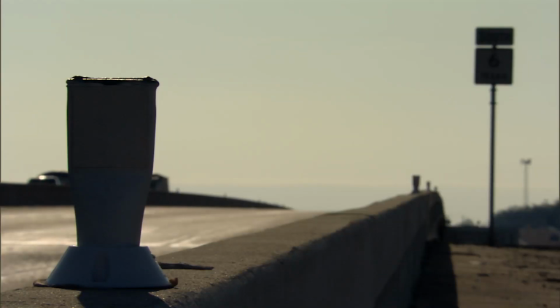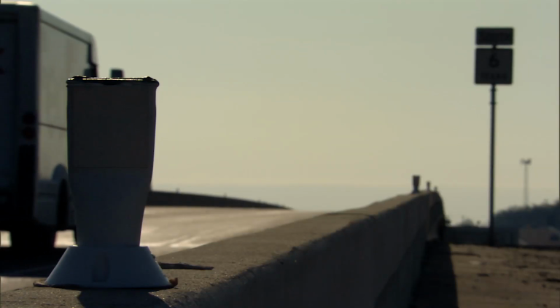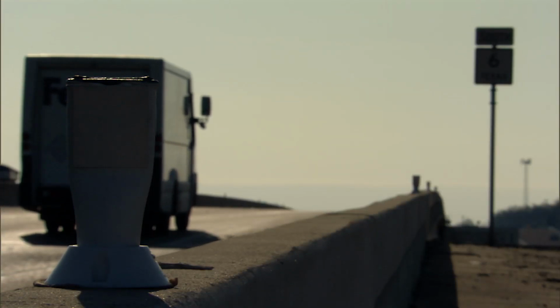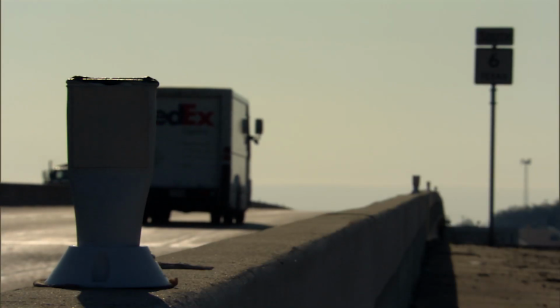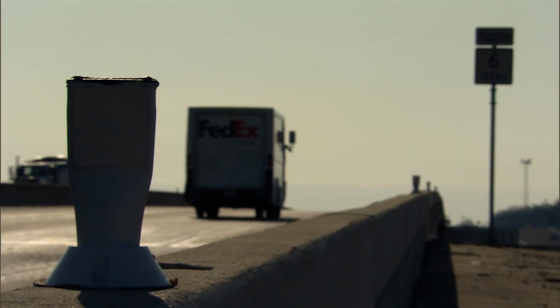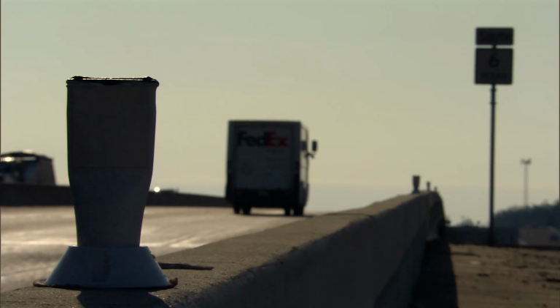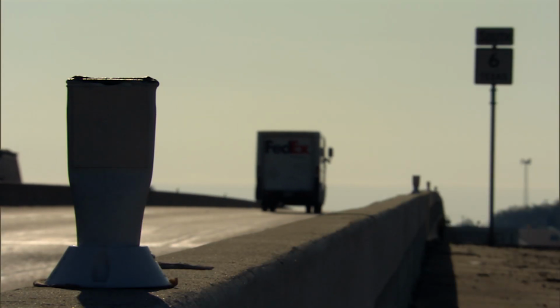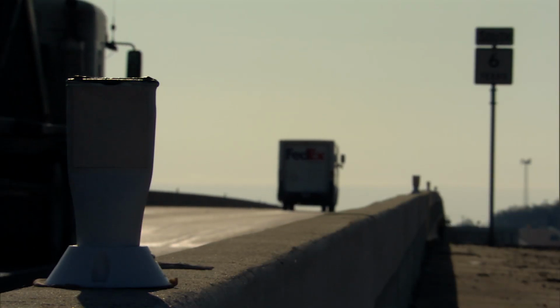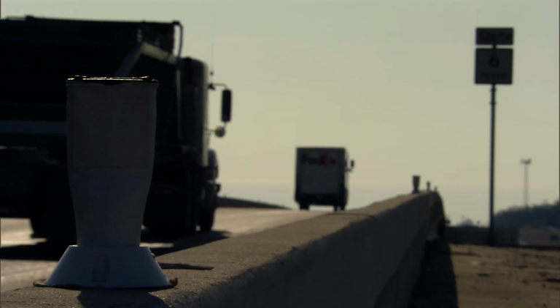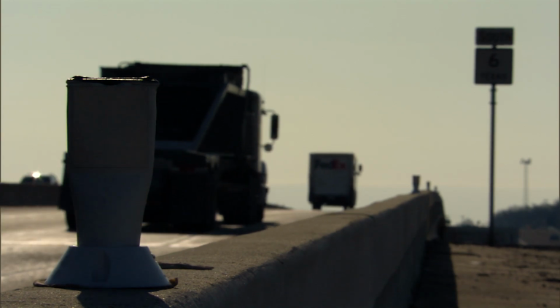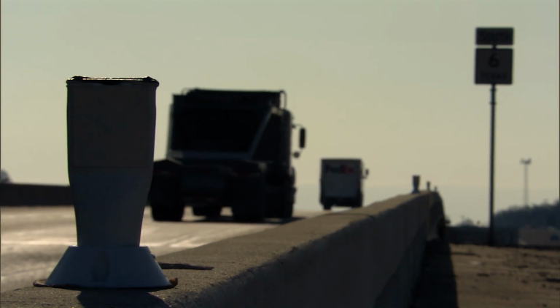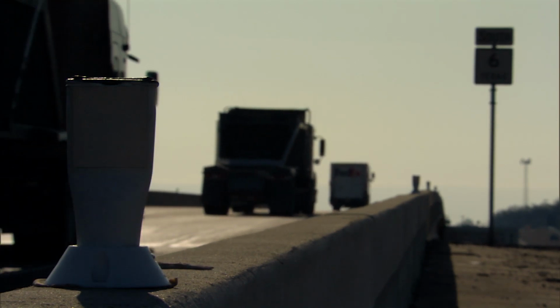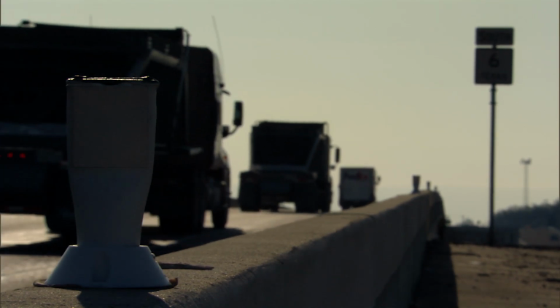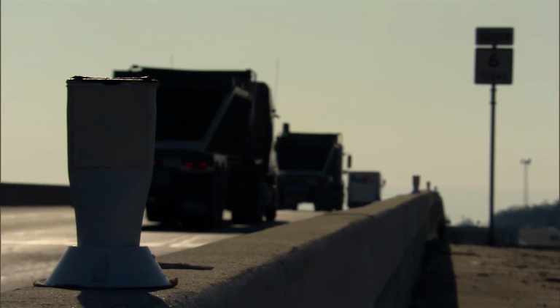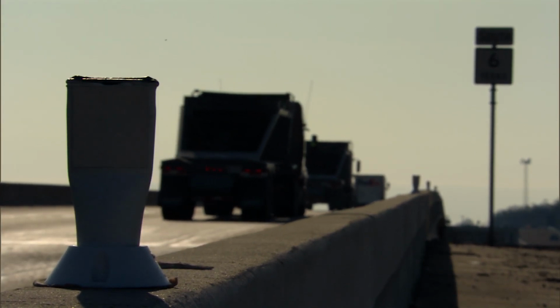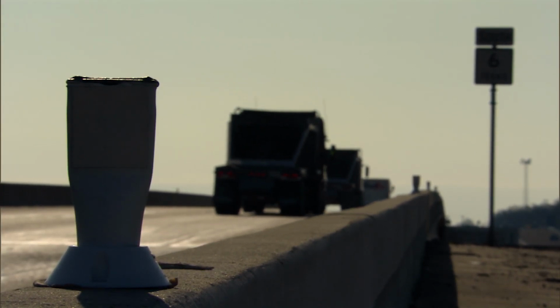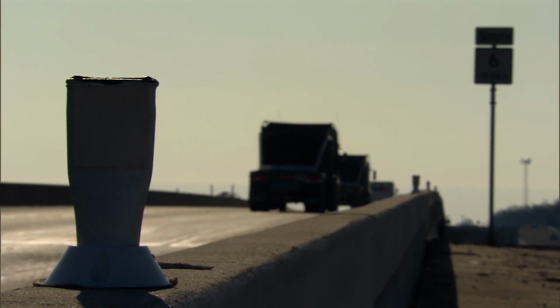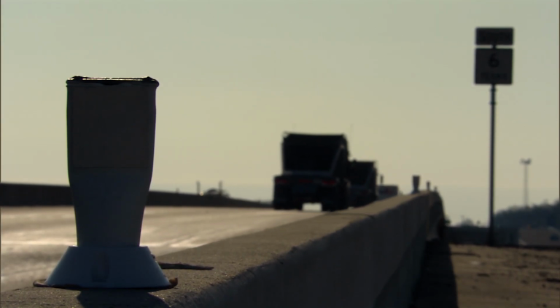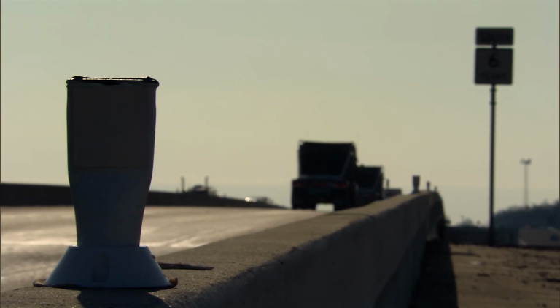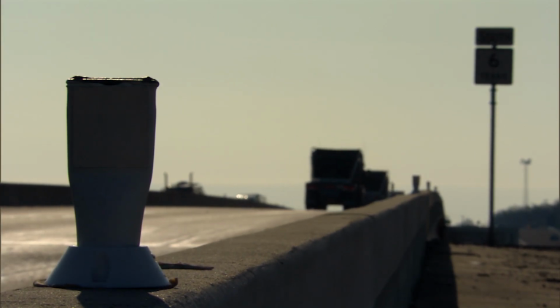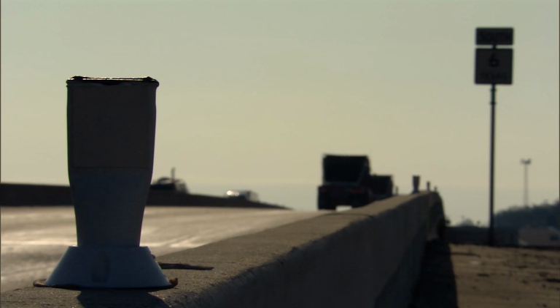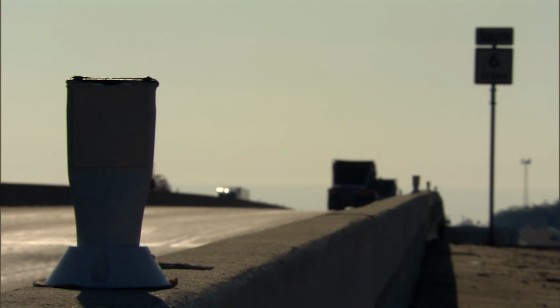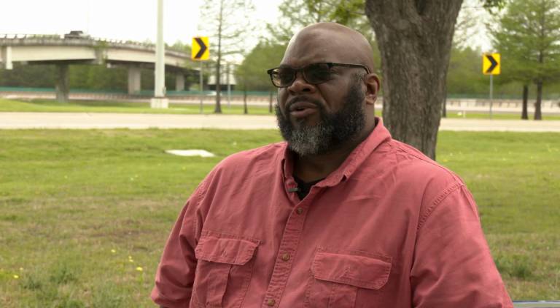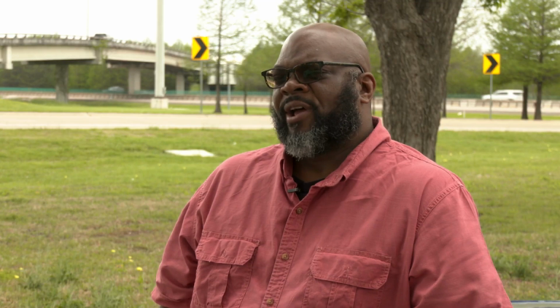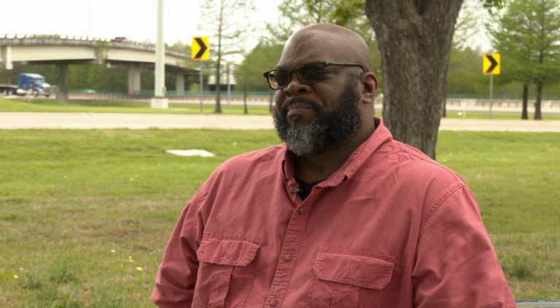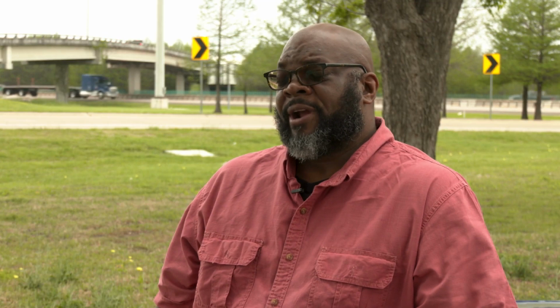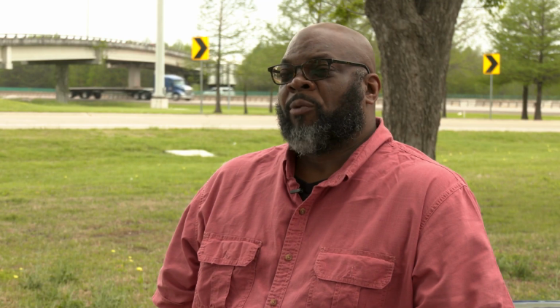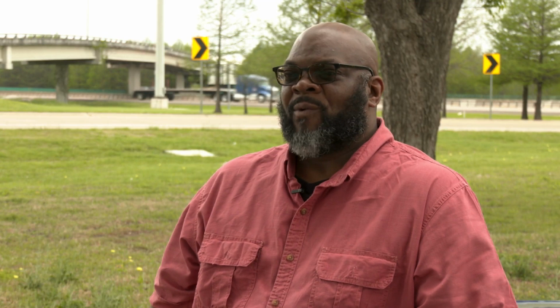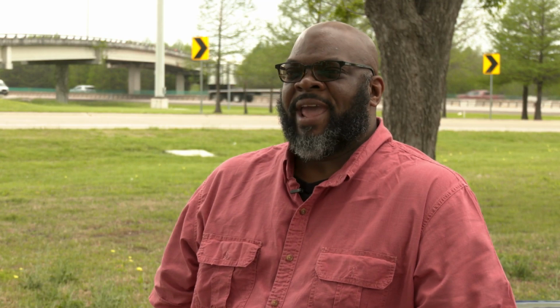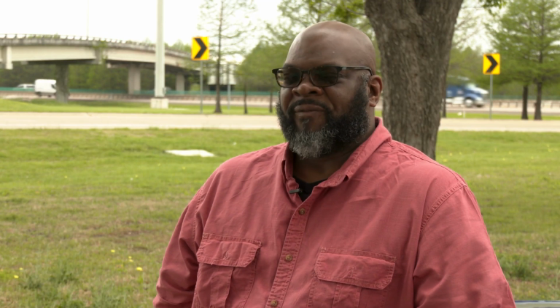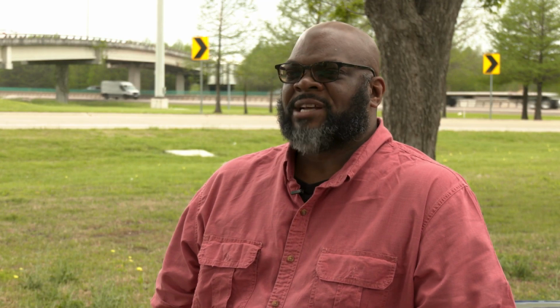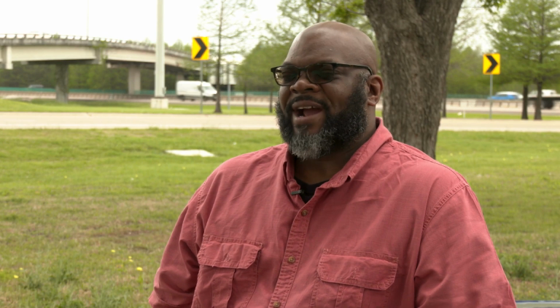We have a concrete barrier that does that, but we have some bridges that can't support the weight of a concrete barrier. This median rail will be lightweight and prevent the cross-median crashes.